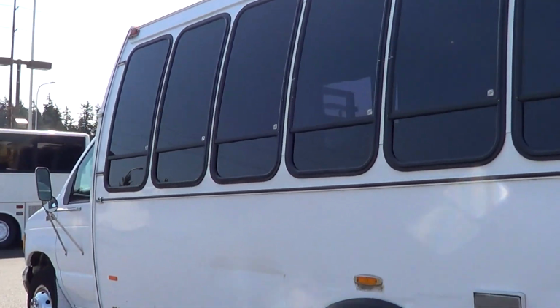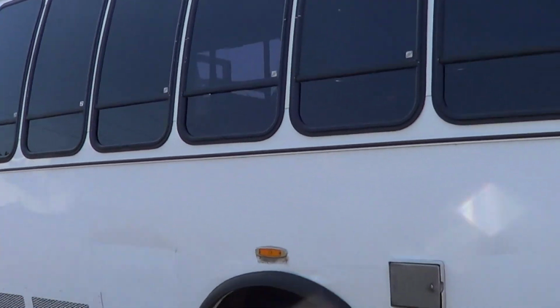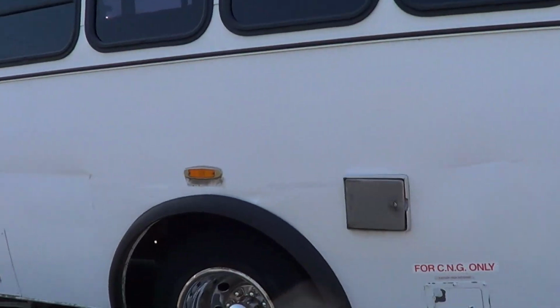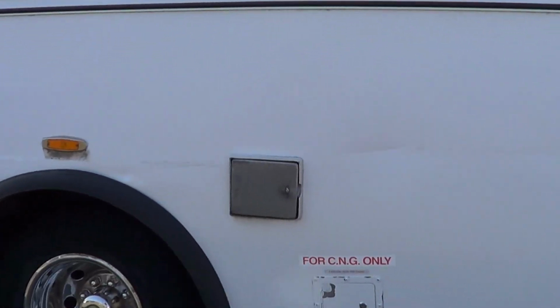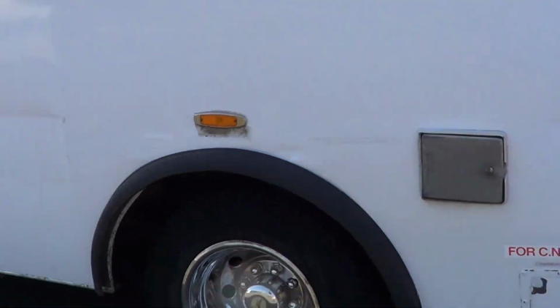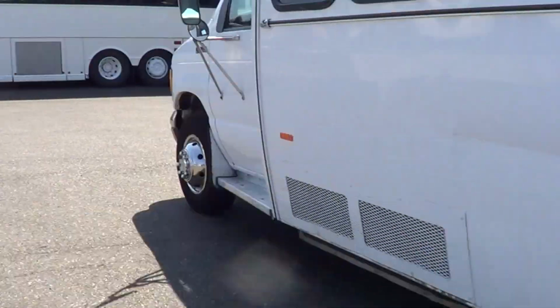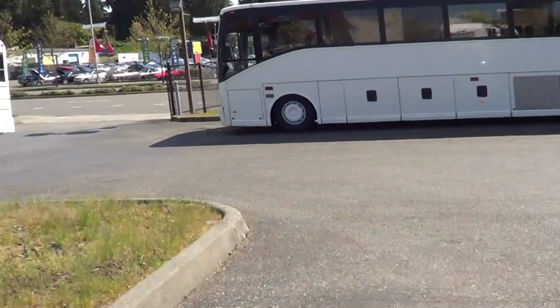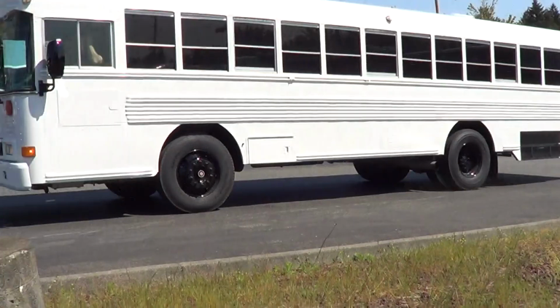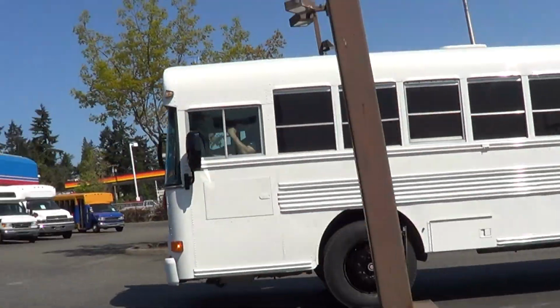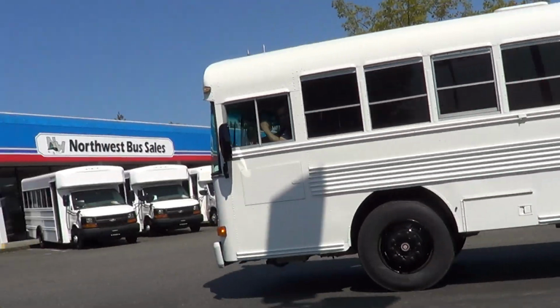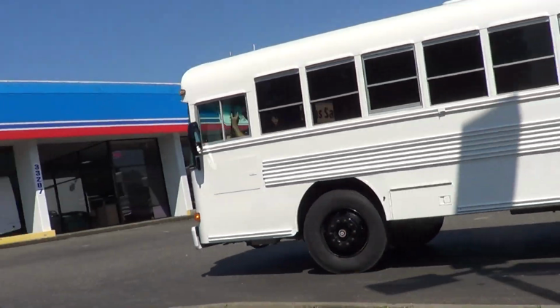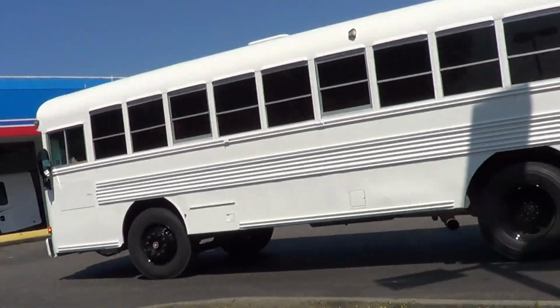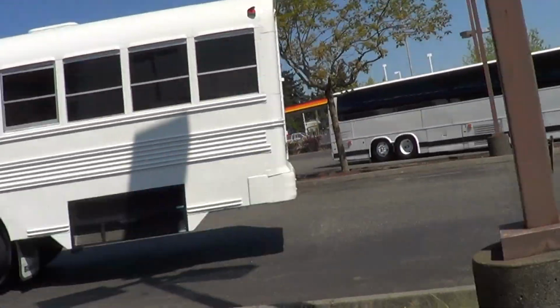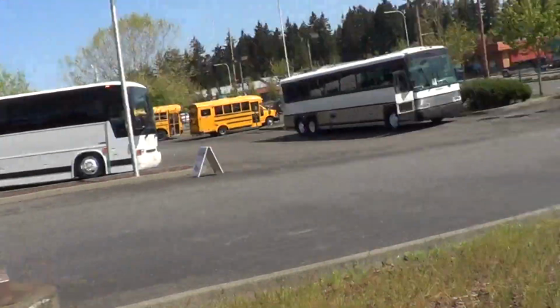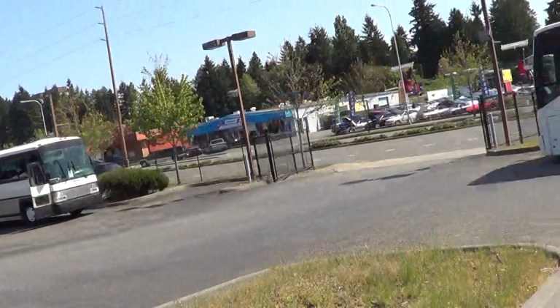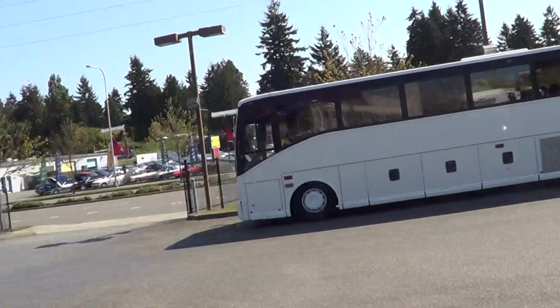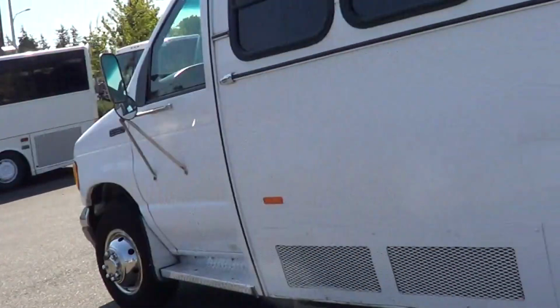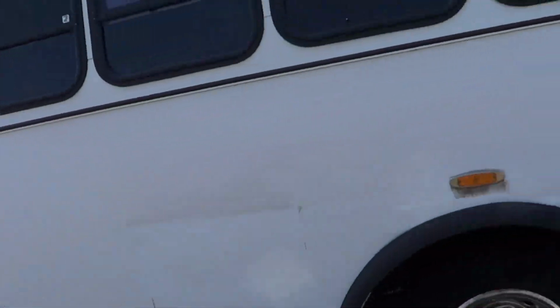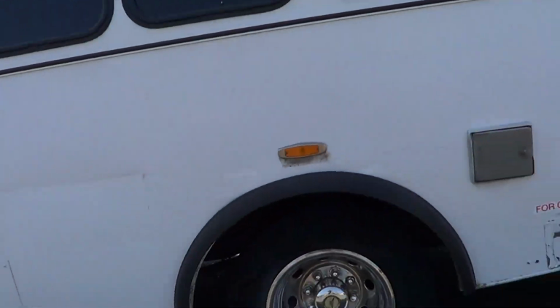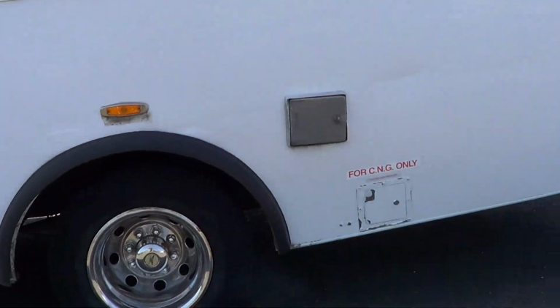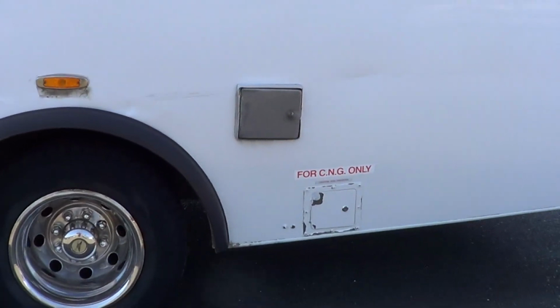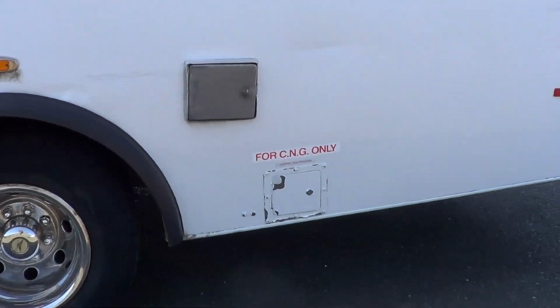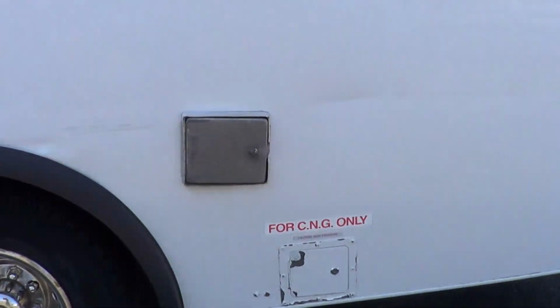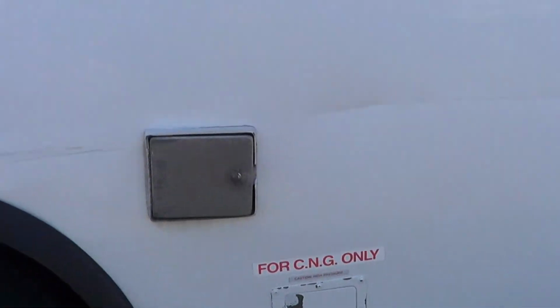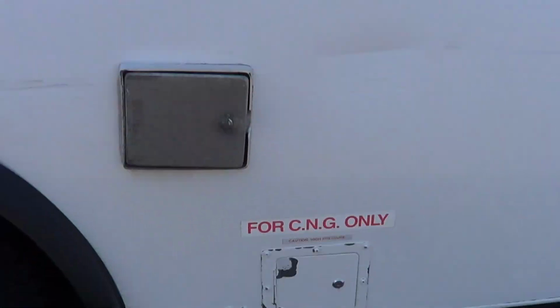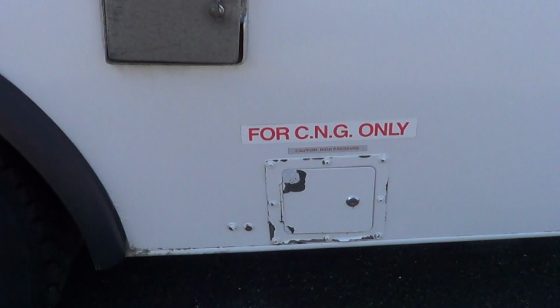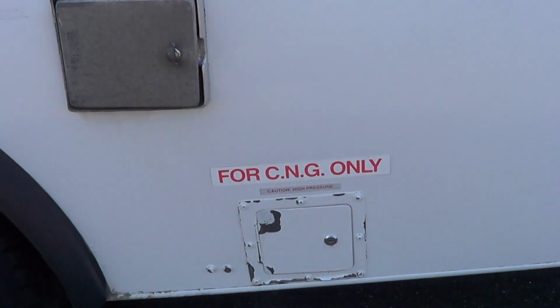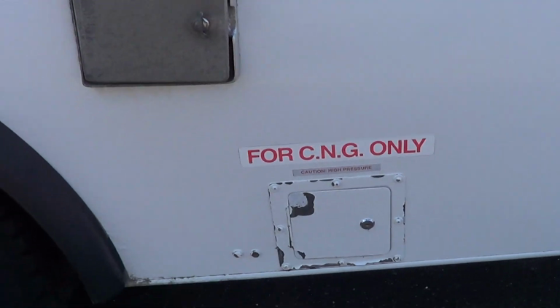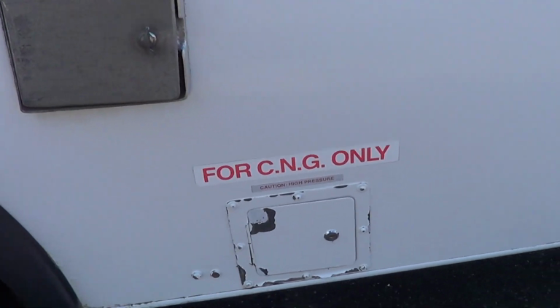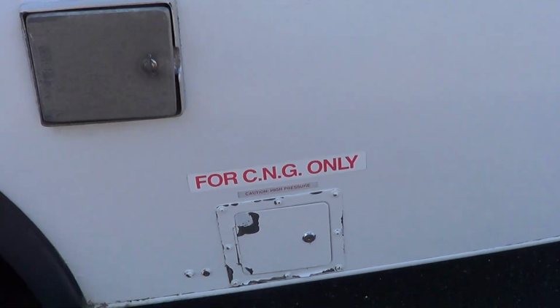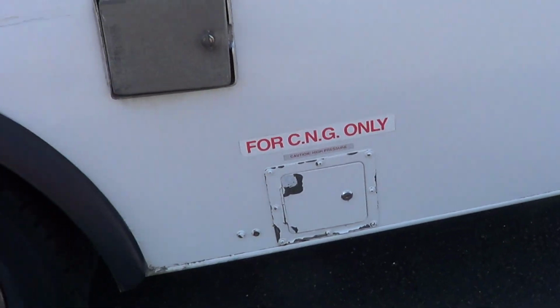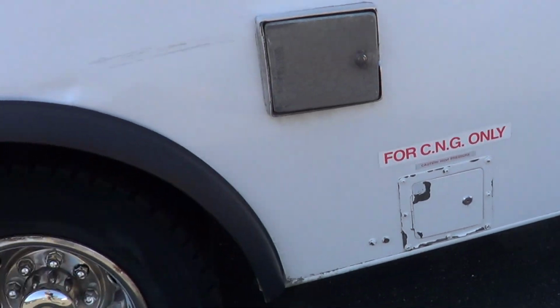There's a sticker on the side that says C&G, but this bus does run on gas. We just have to get that sticker removed.